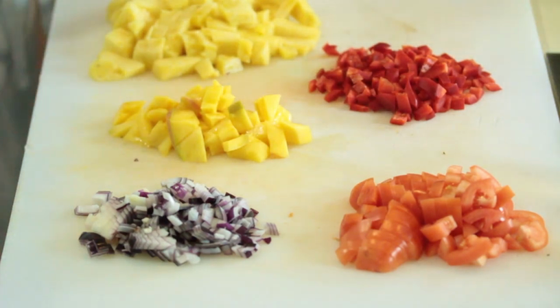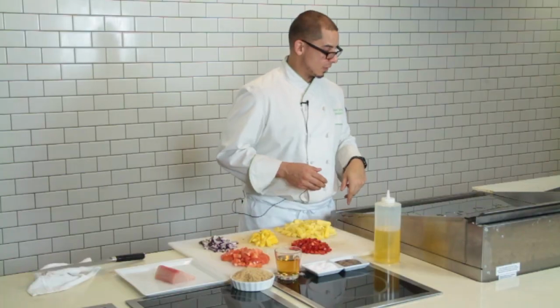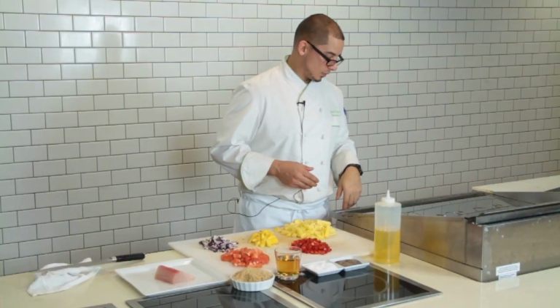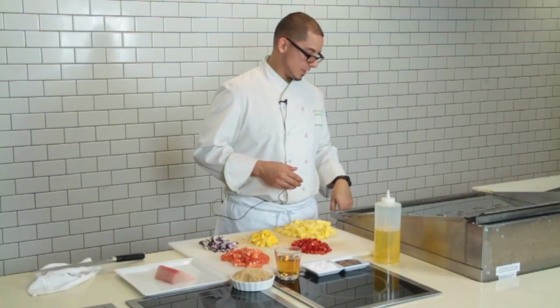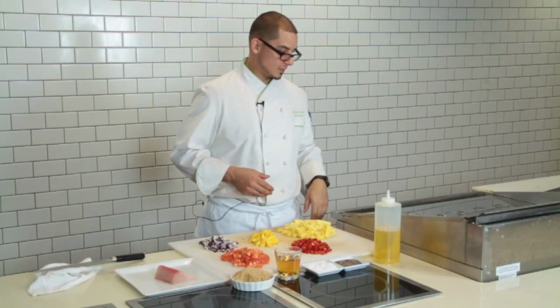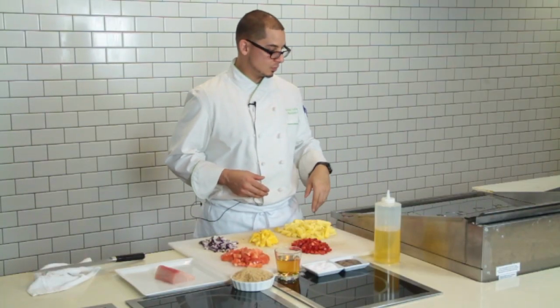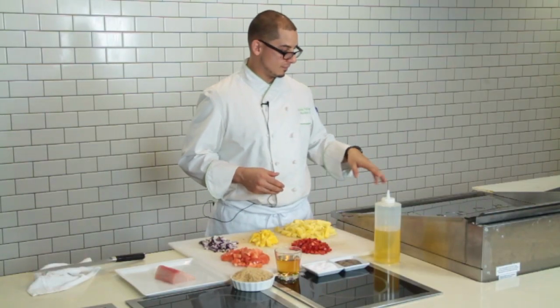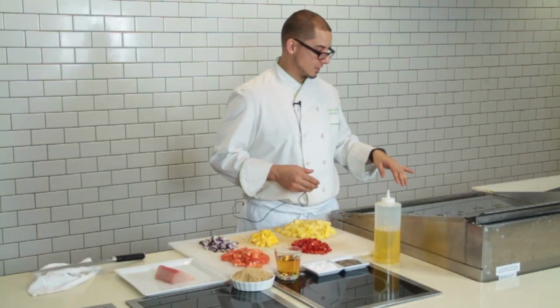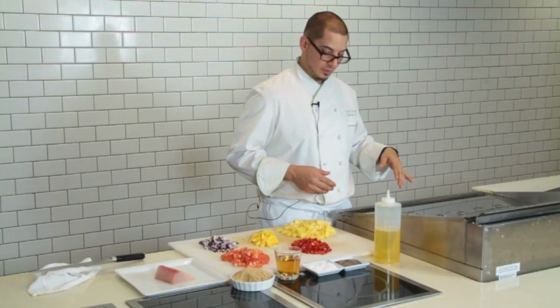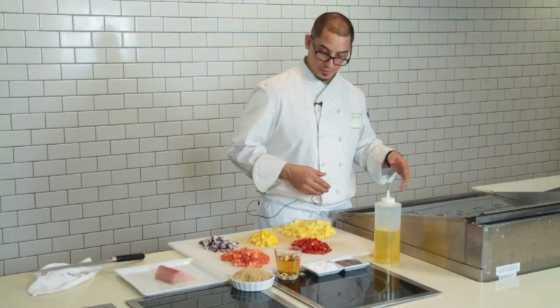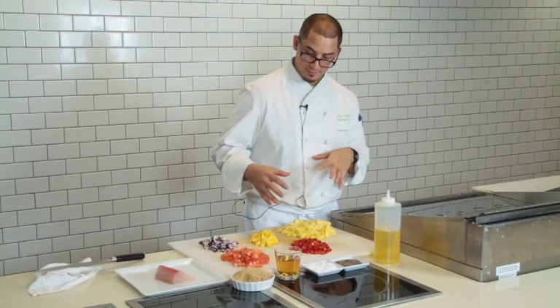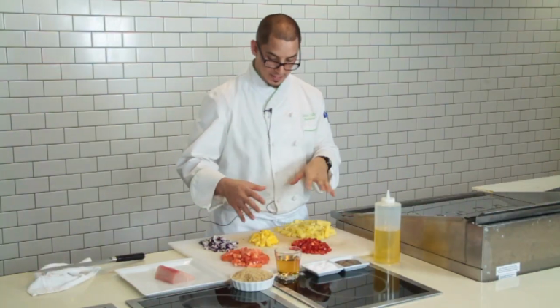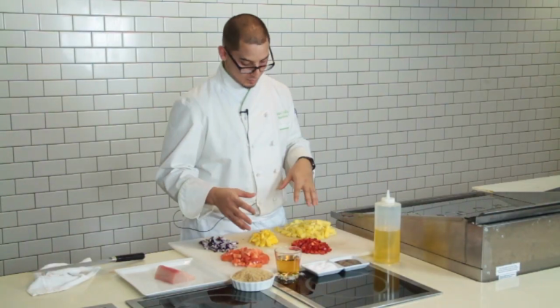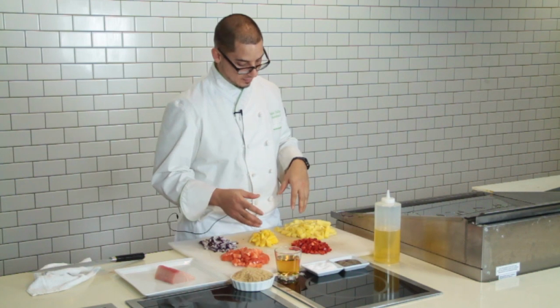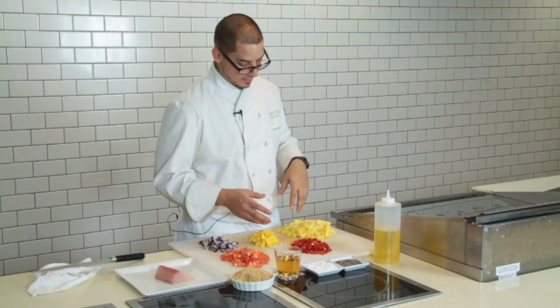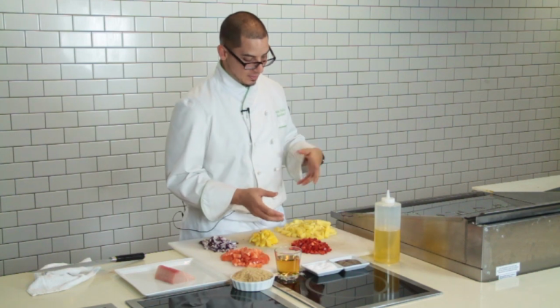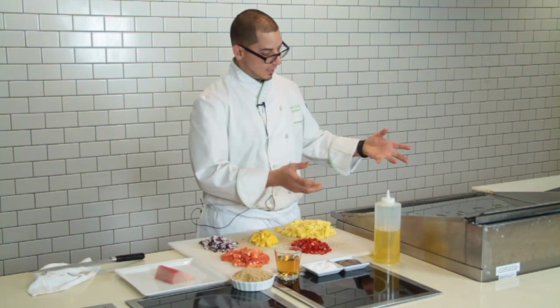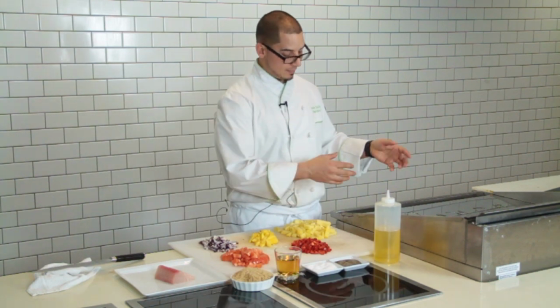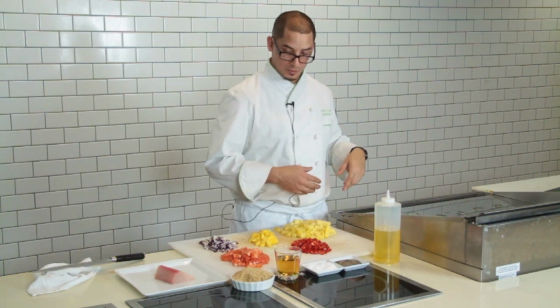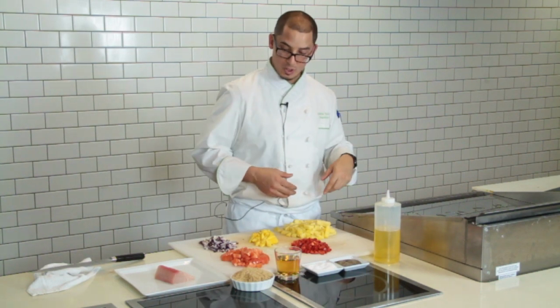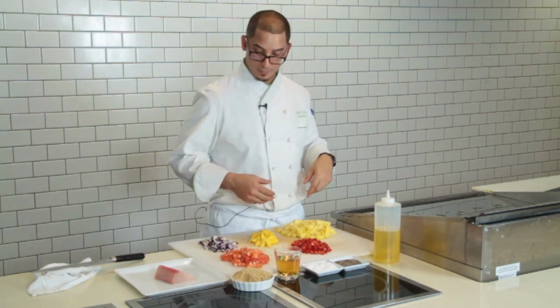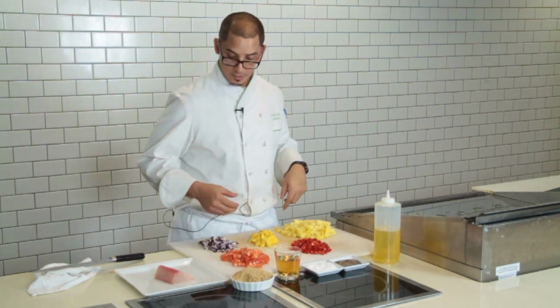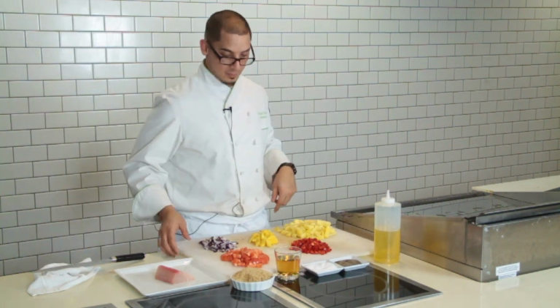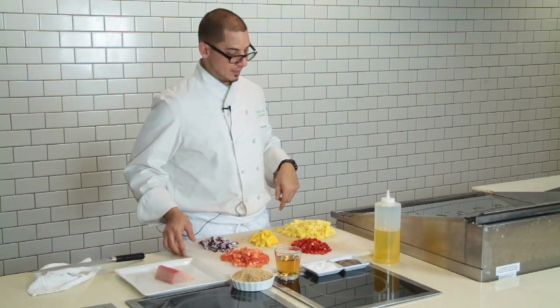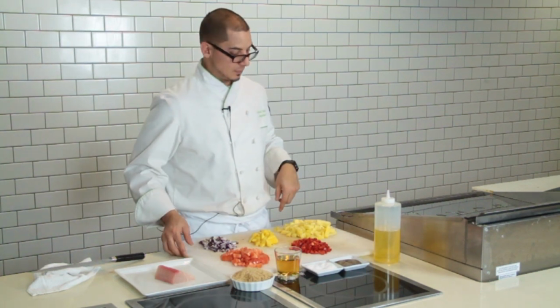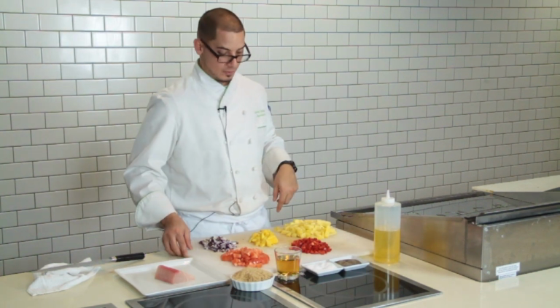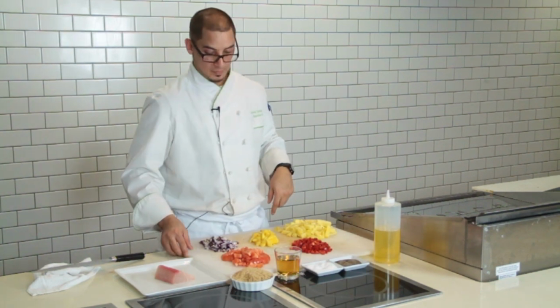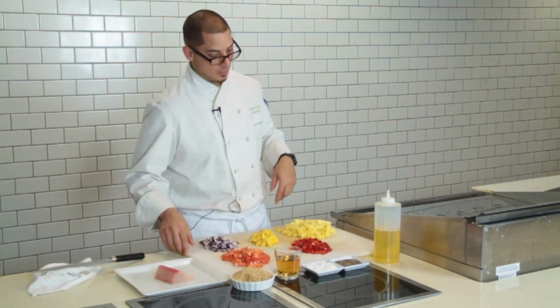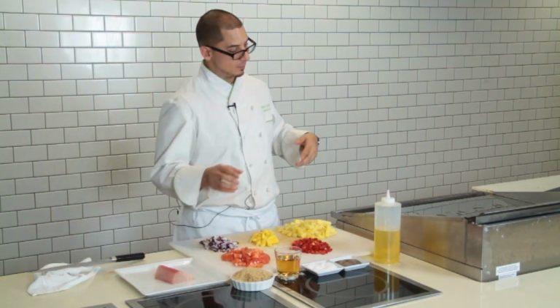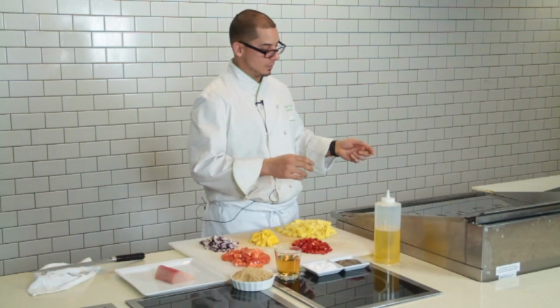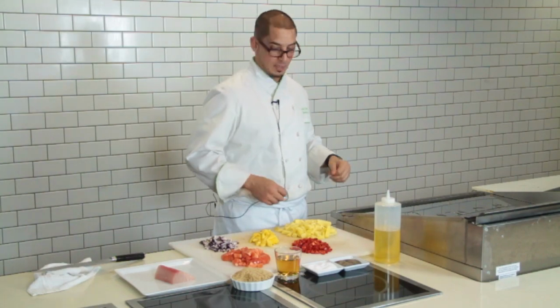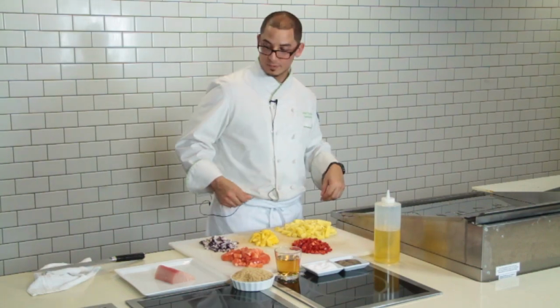What I'm doing today is using my flat top to cook these. I have them diced pretty ahead of time, and I'm going to put some color on them on the flat top, then put them in a bowl after this.